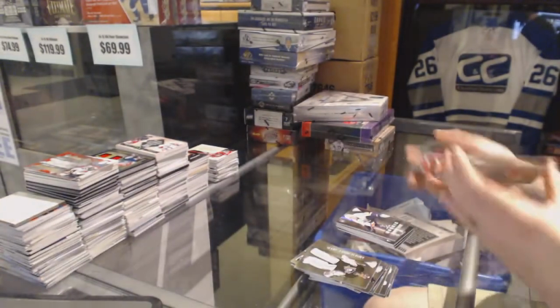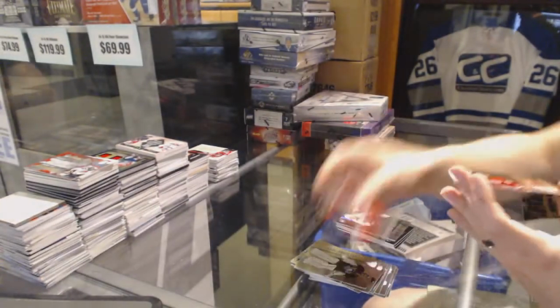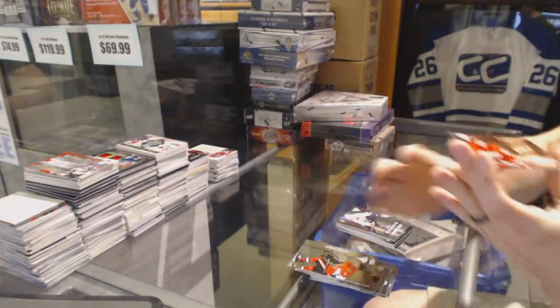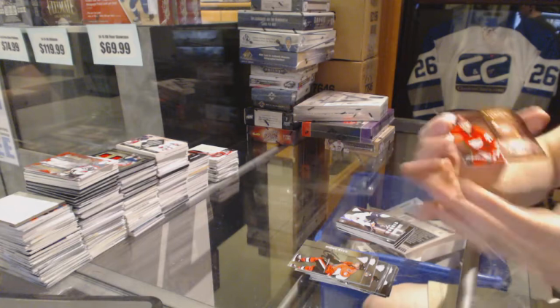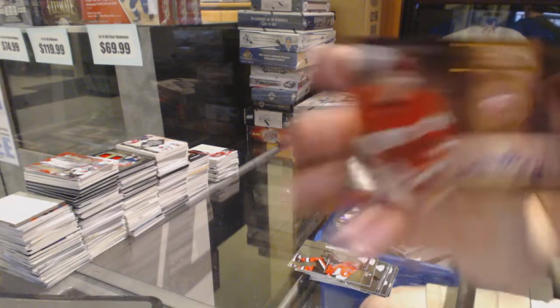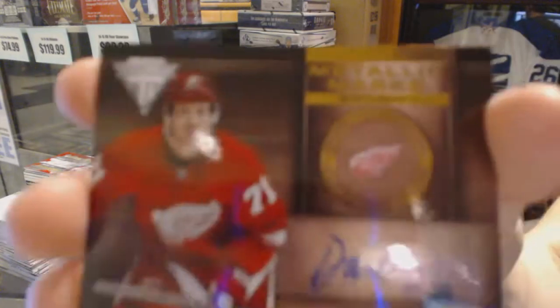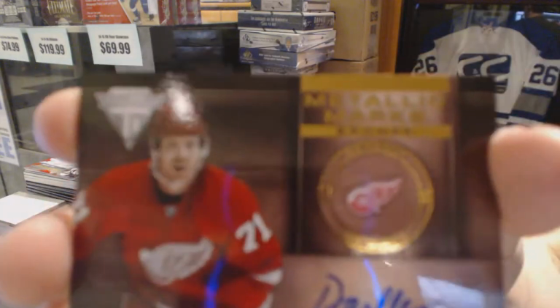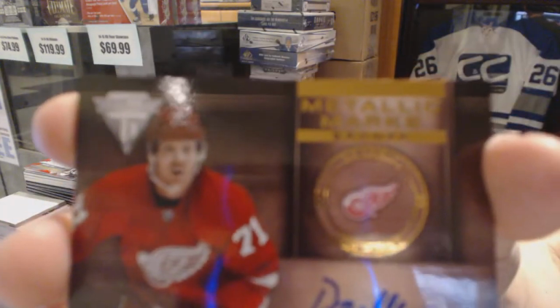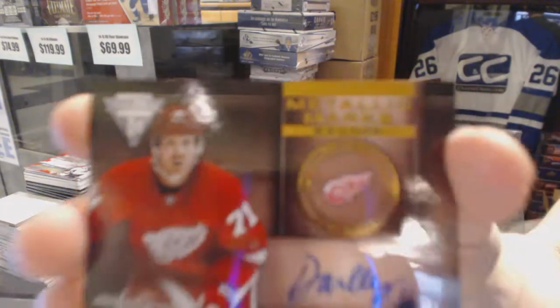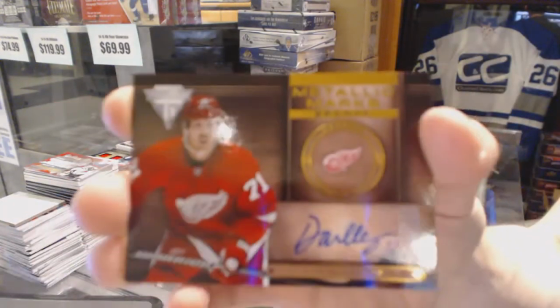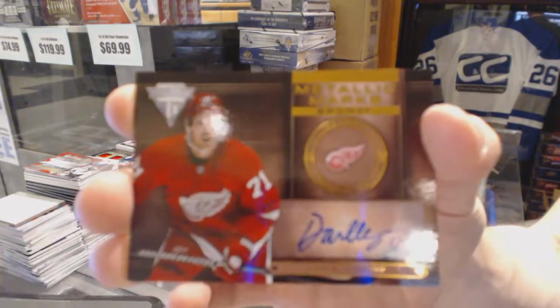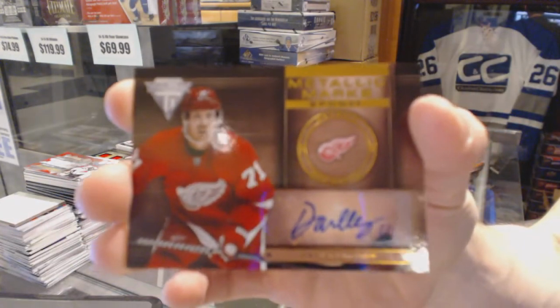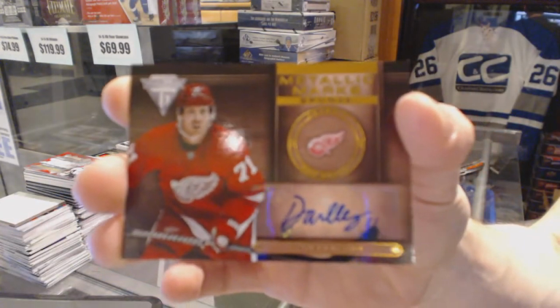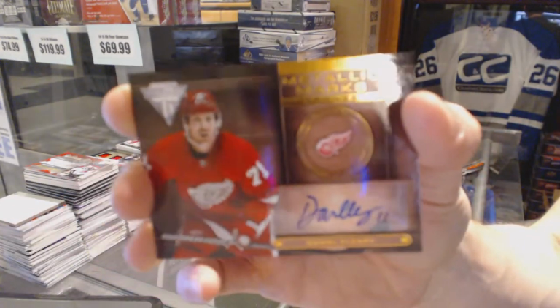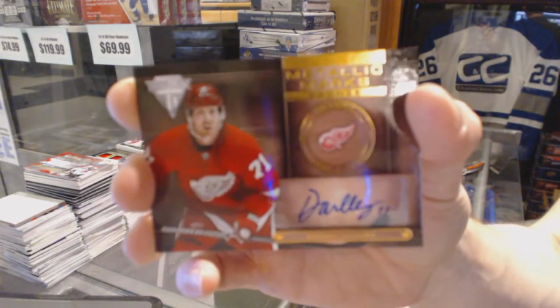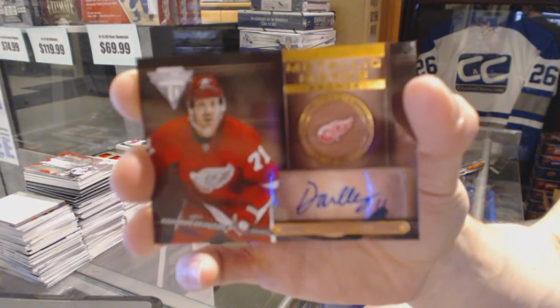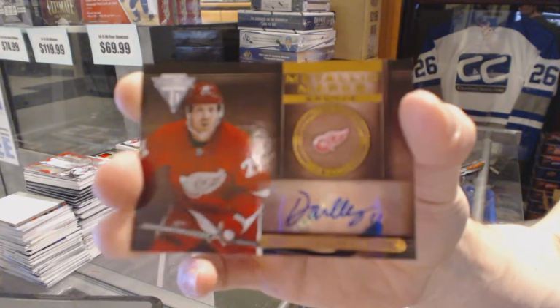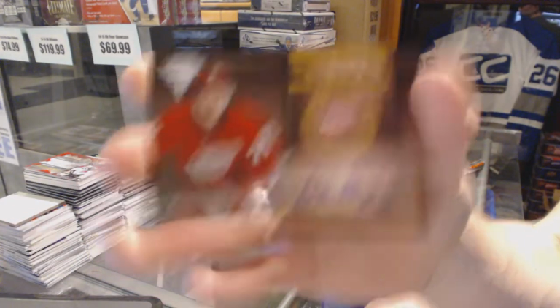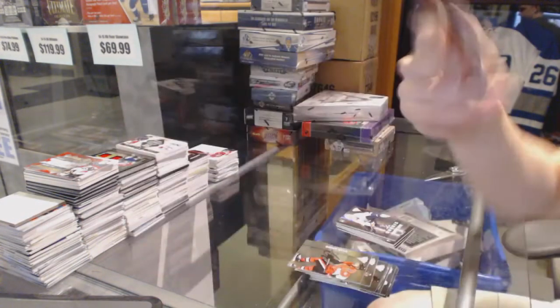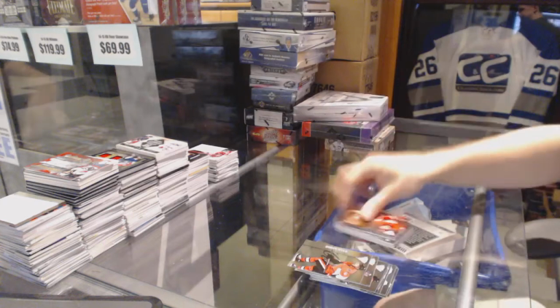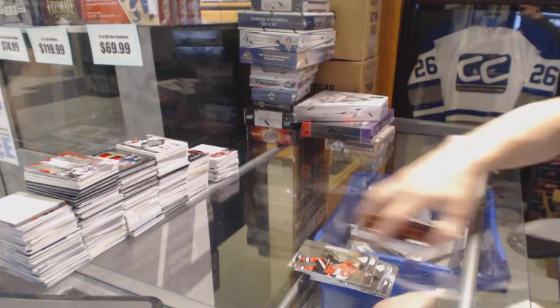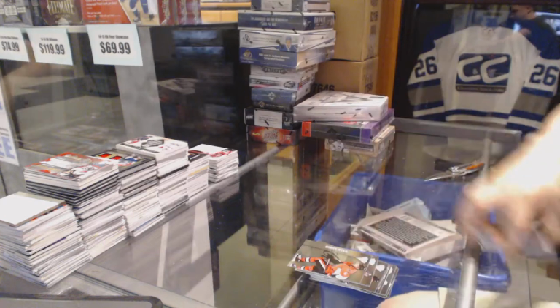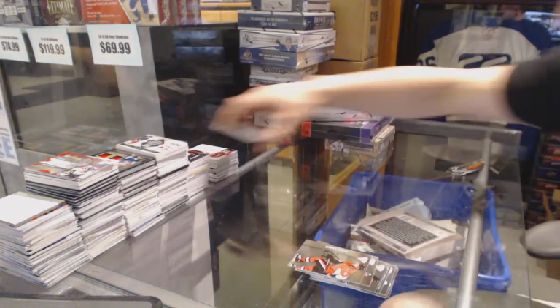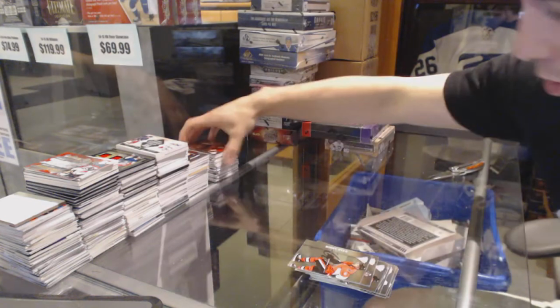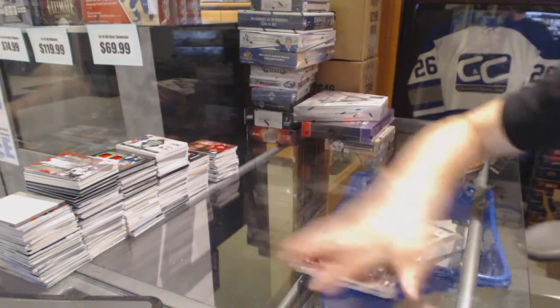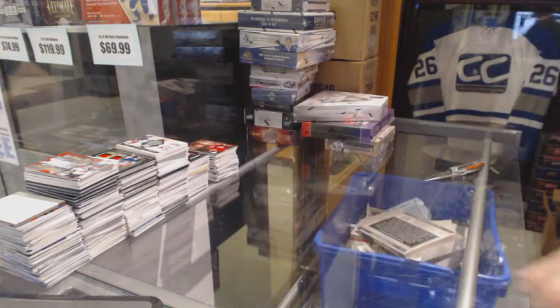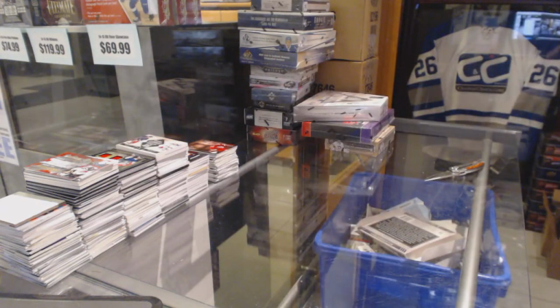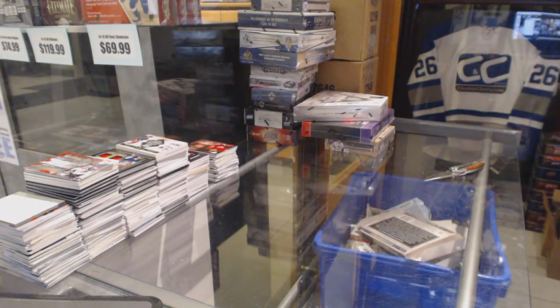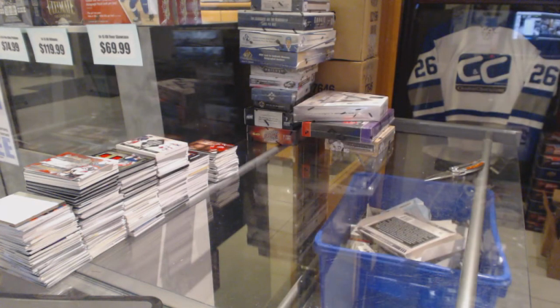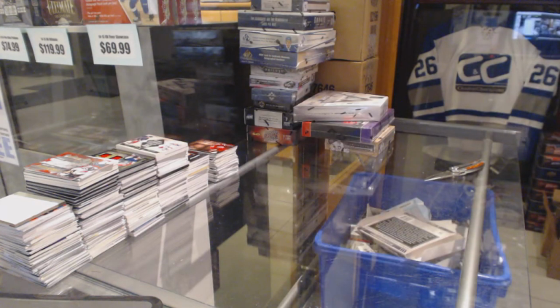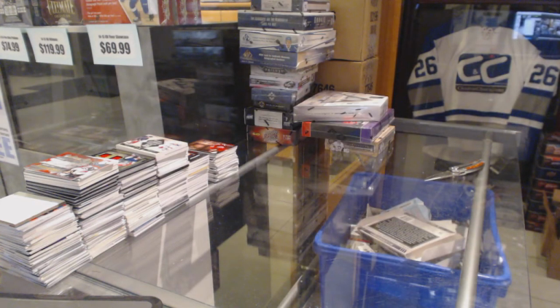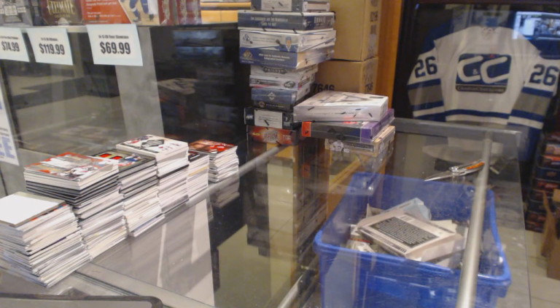And a metallic marks bronze autograph for the Detroit Red Wings, Dan Cleary. Now on to the 11/12 Titanium.